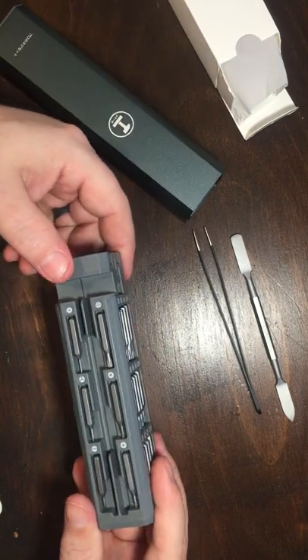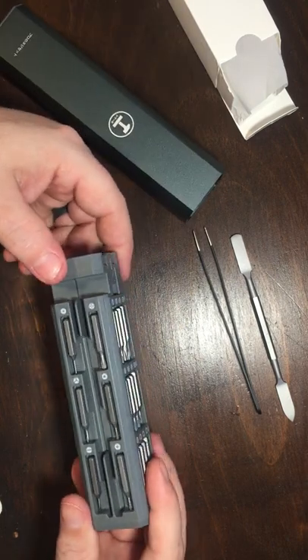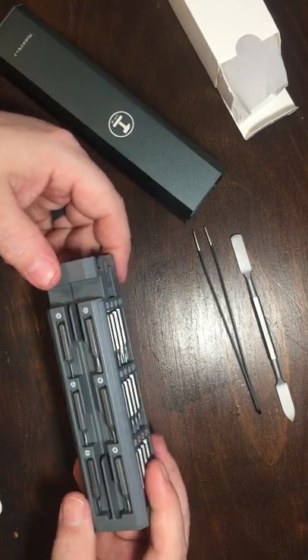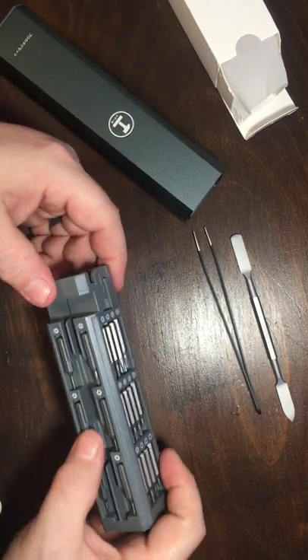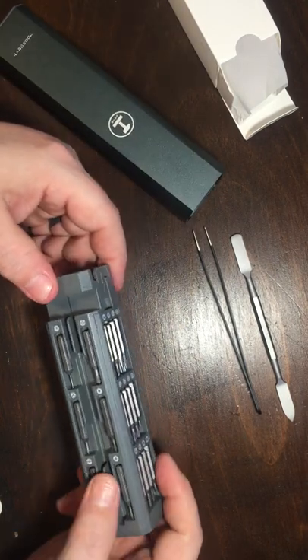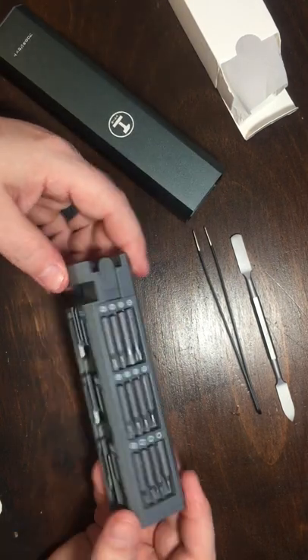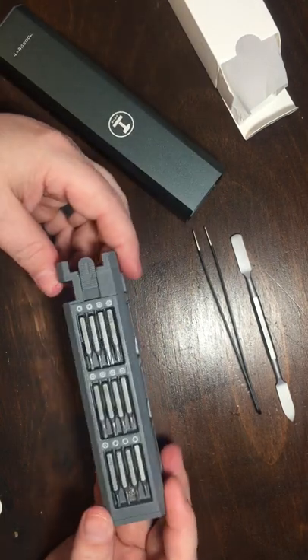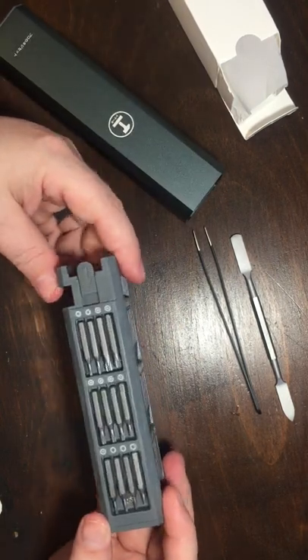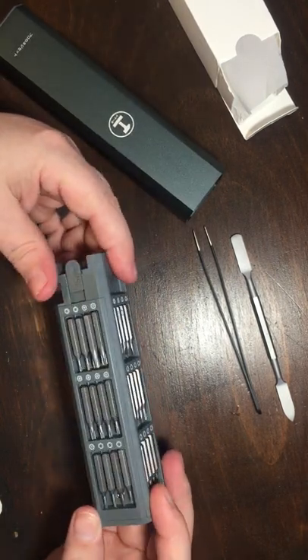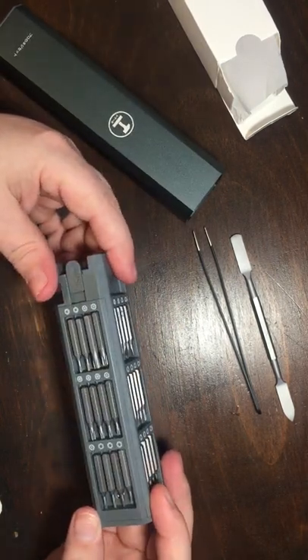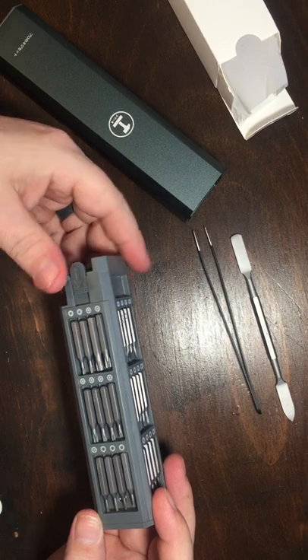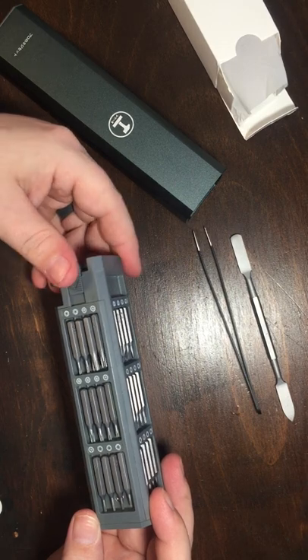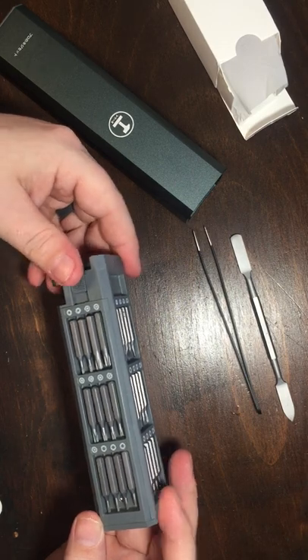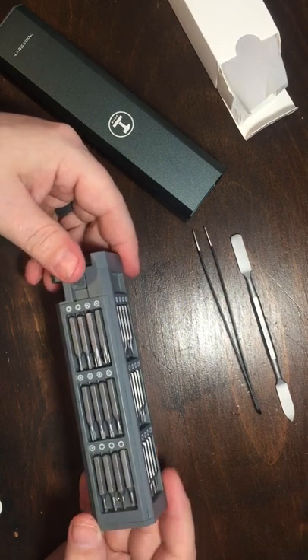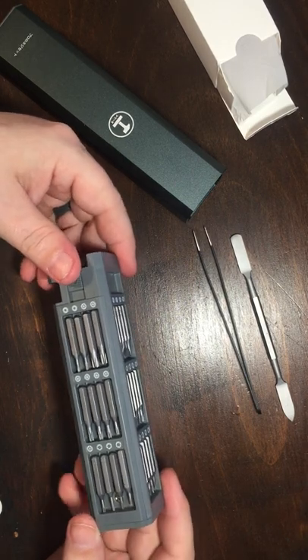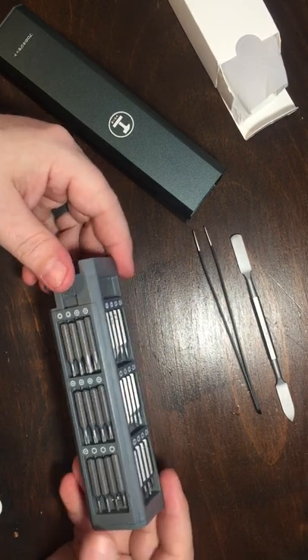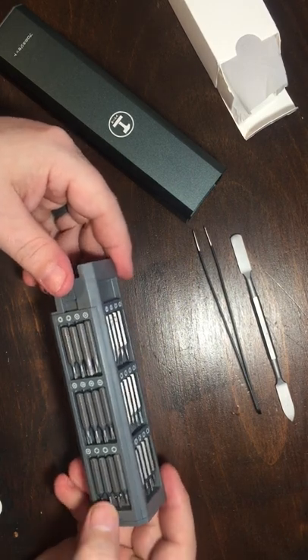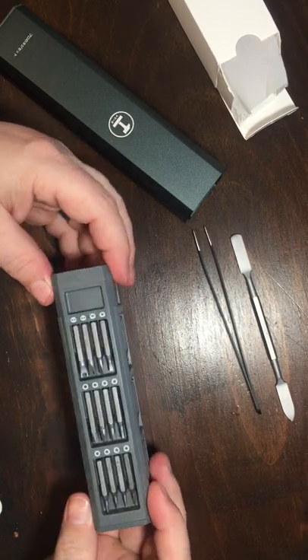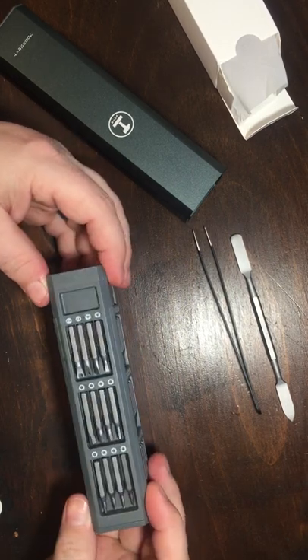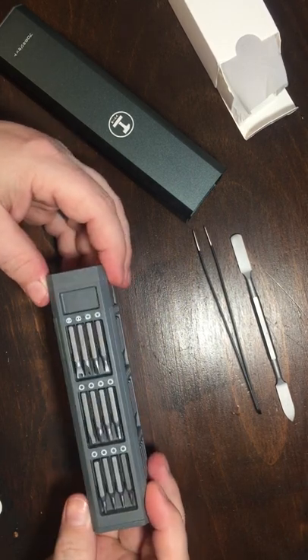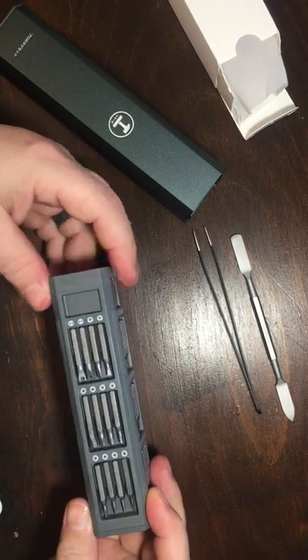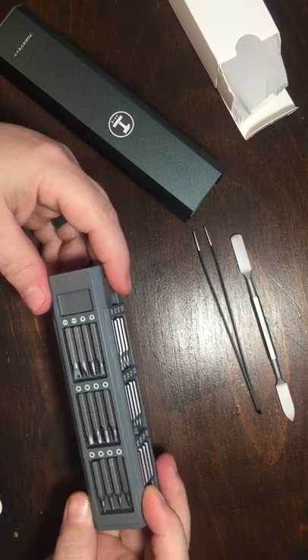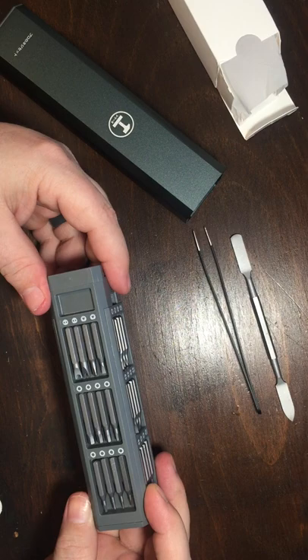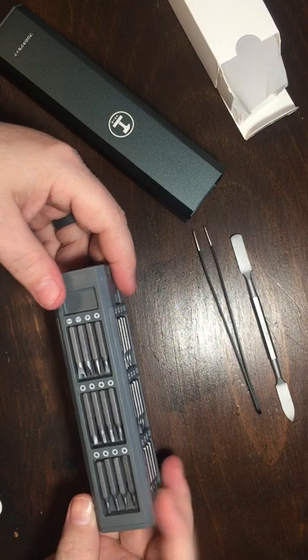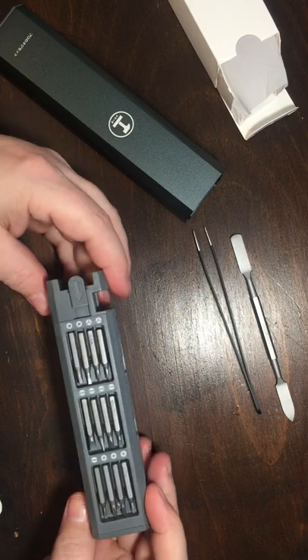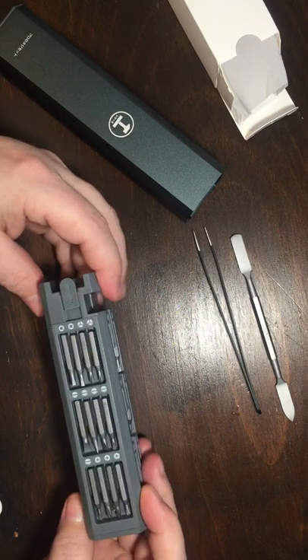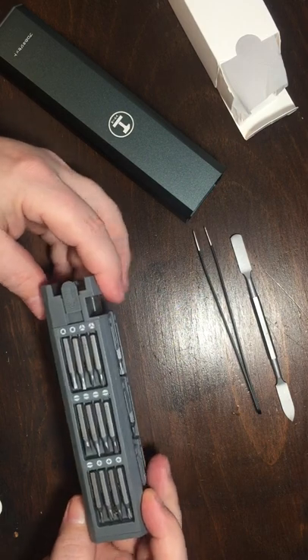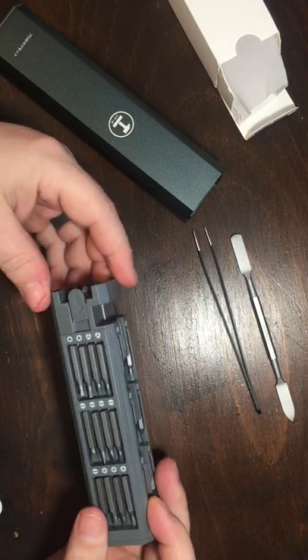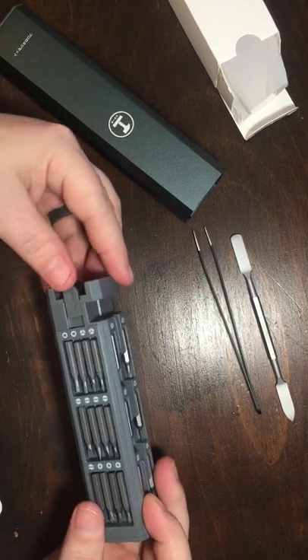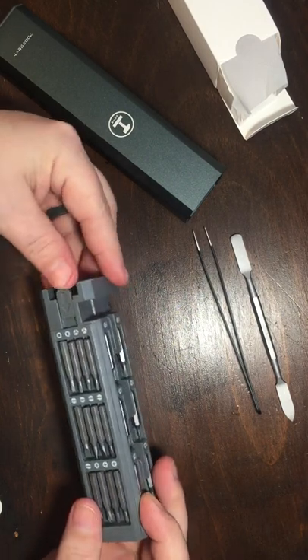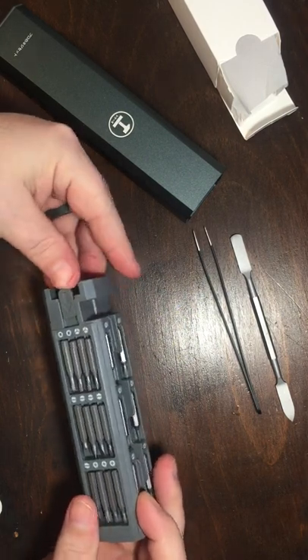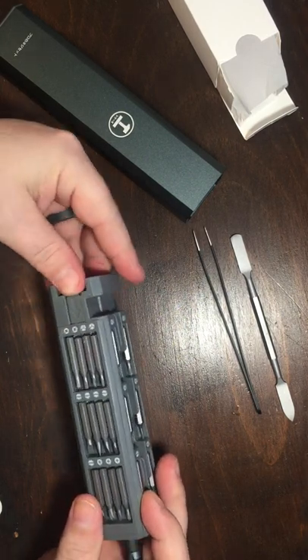So we've got our various standard bits, hex bits, star bits — various sizes. That's nice. Some of these I've never actually seen or probably will not use.